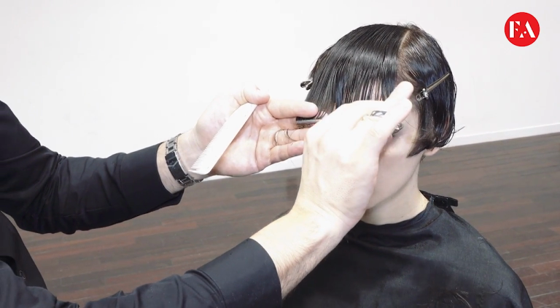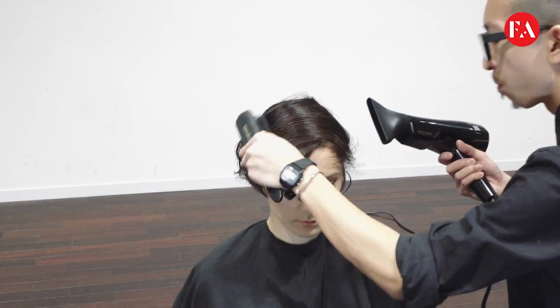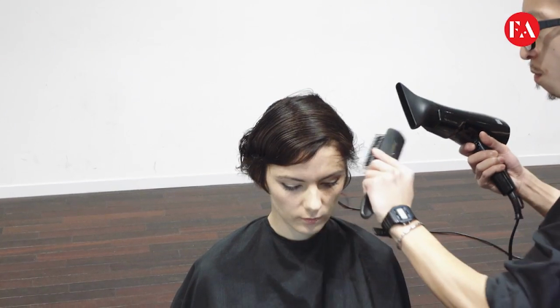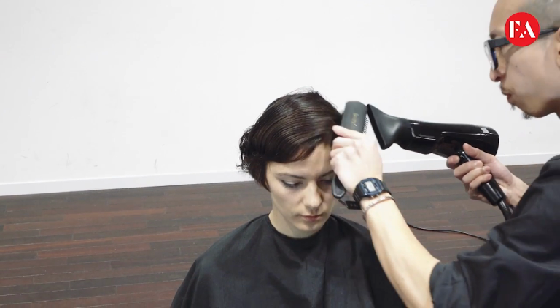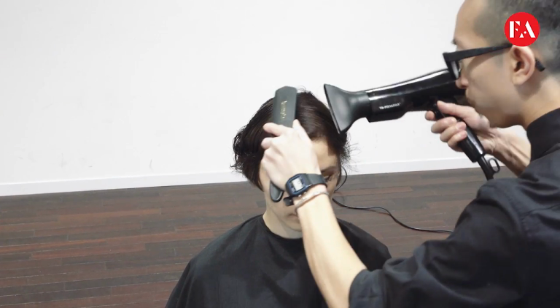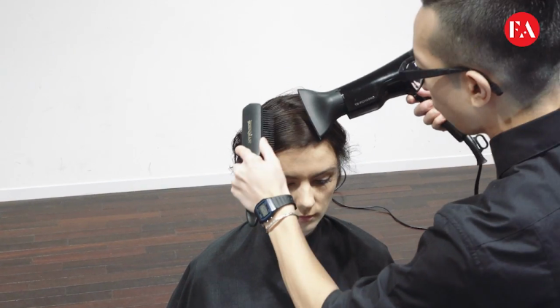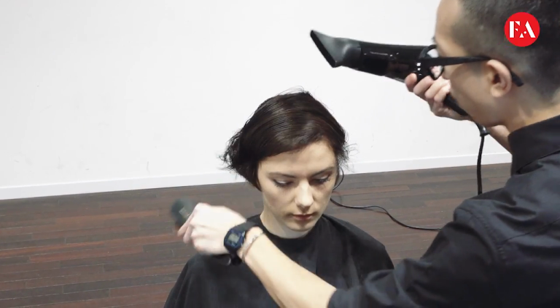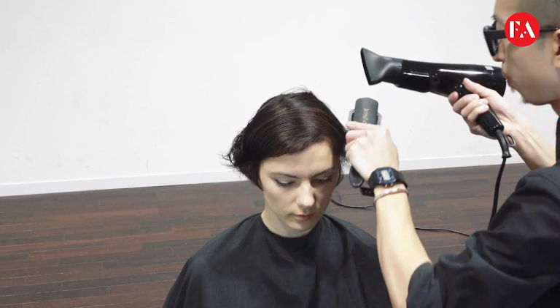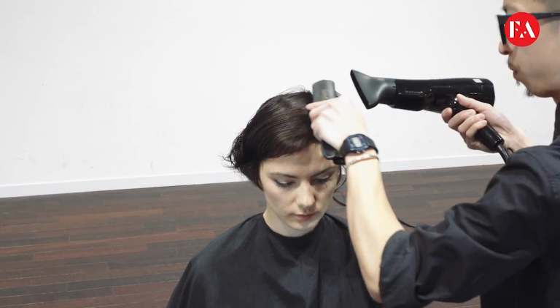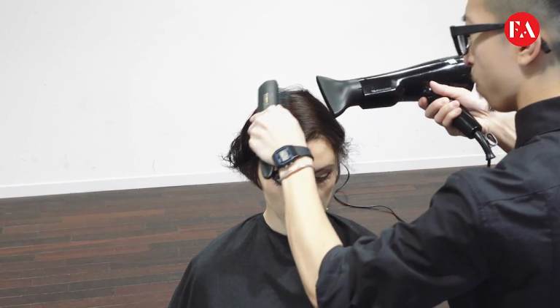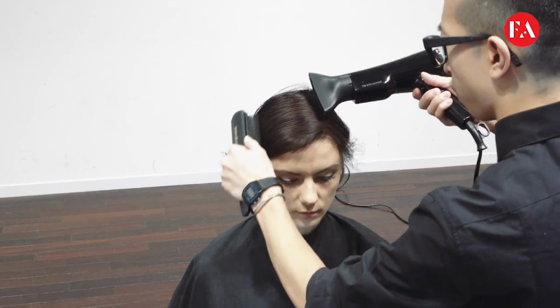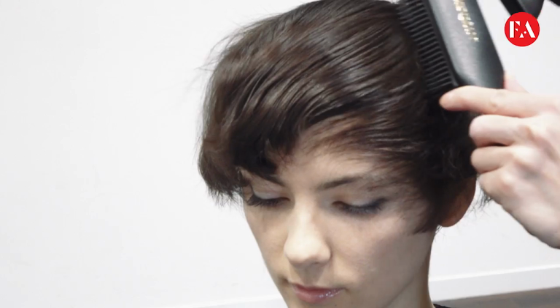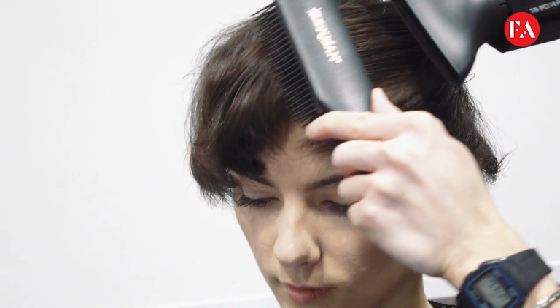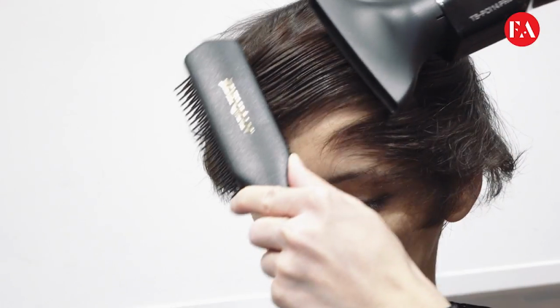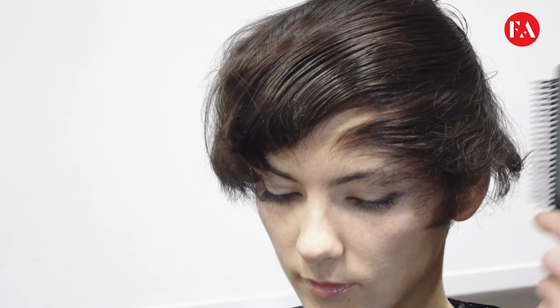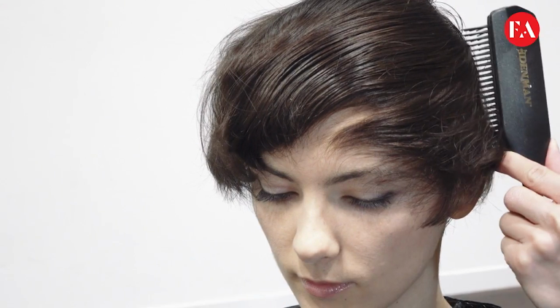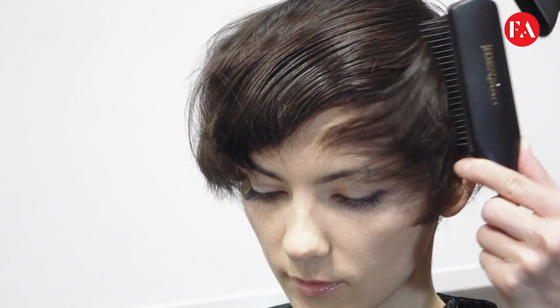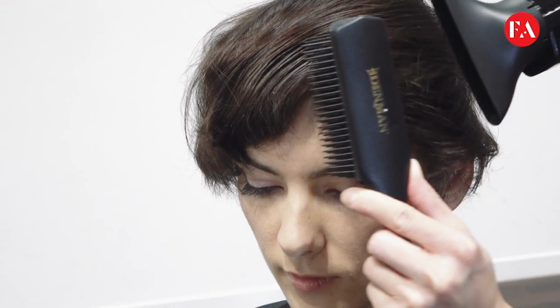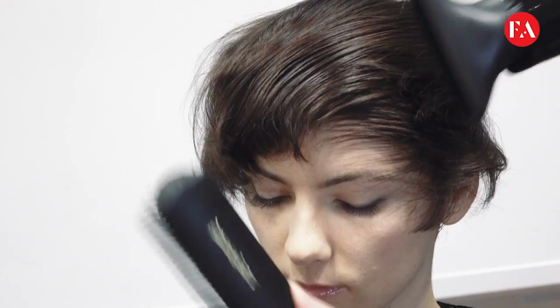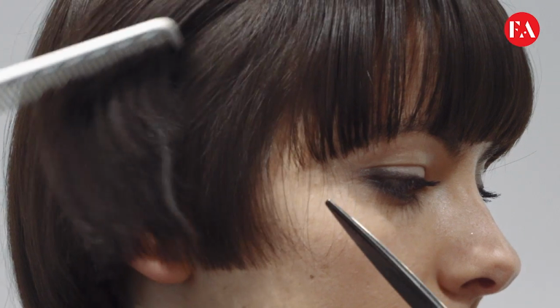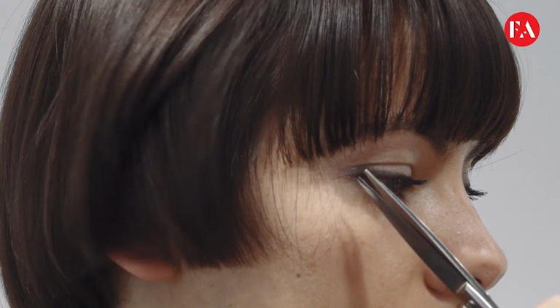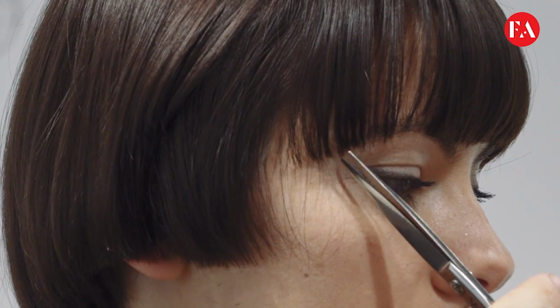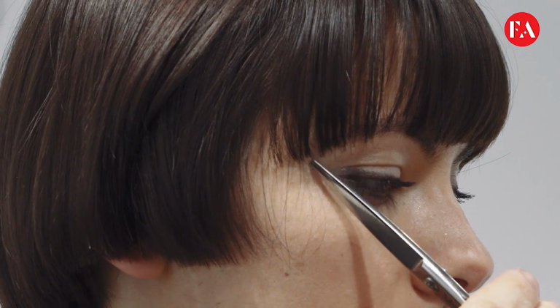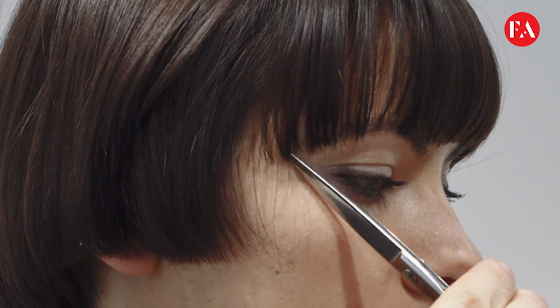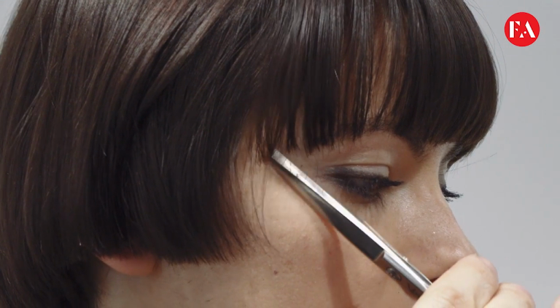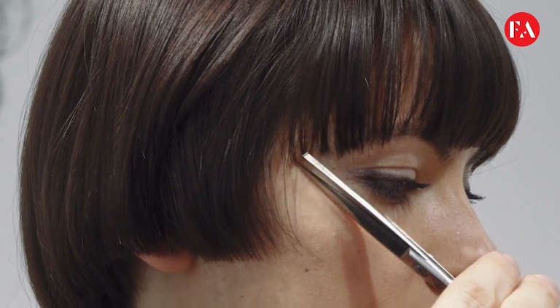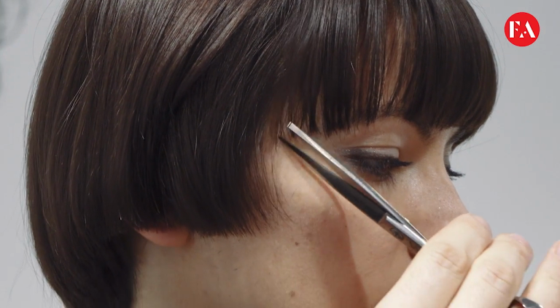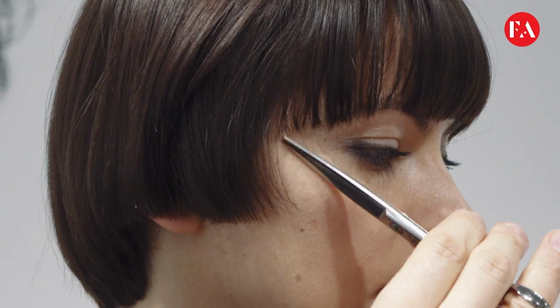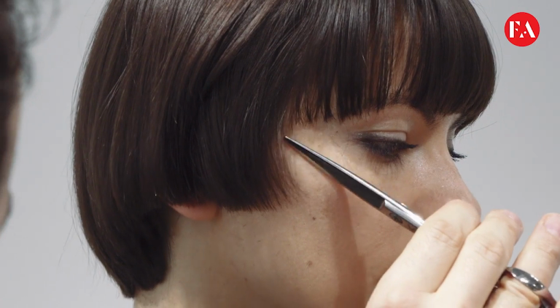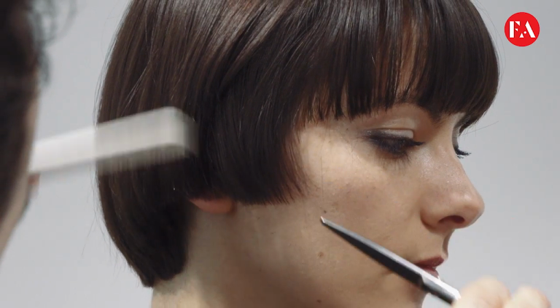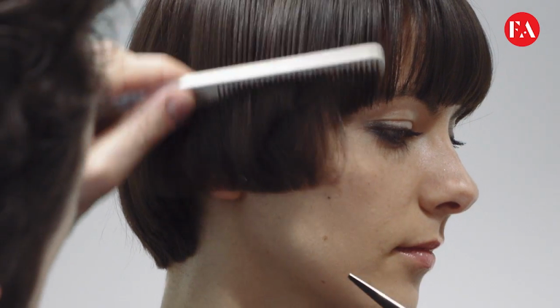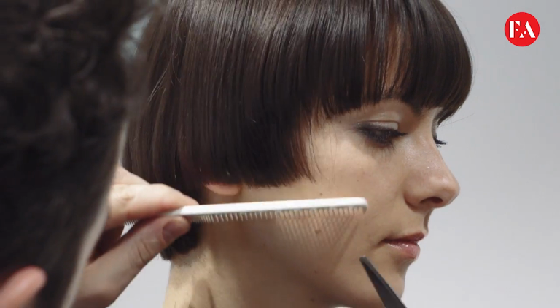Blow-drying. Determining and personalizing the perimeter through the fringe area, and also through the rest of the perimeter on the nape area and sides.